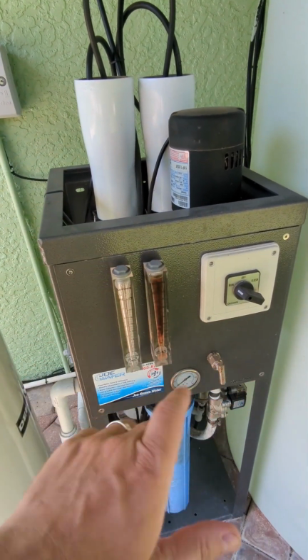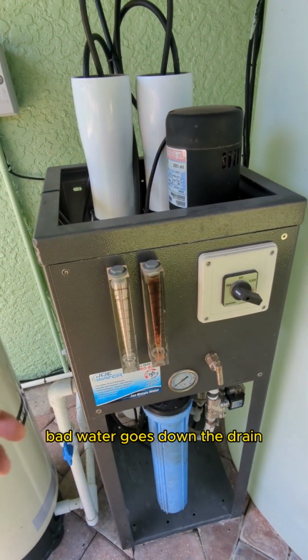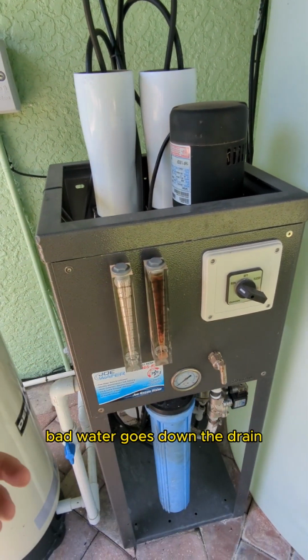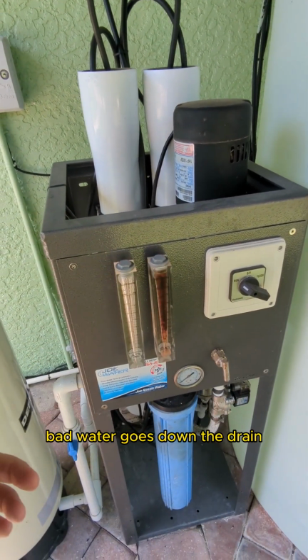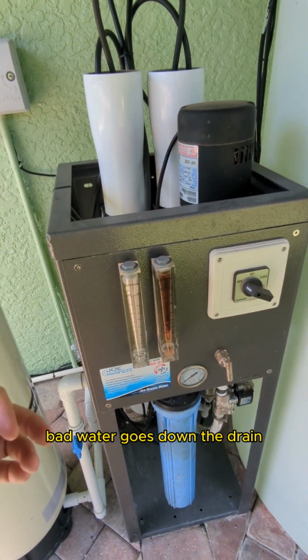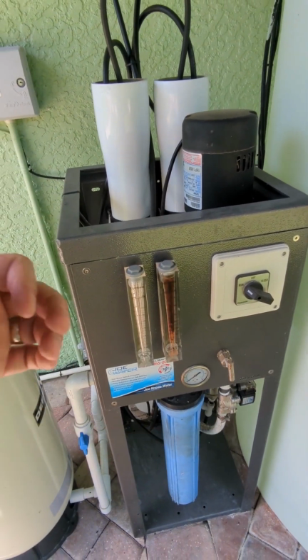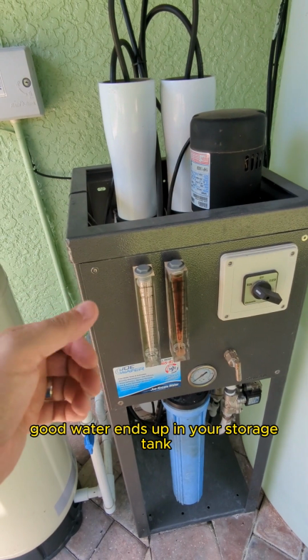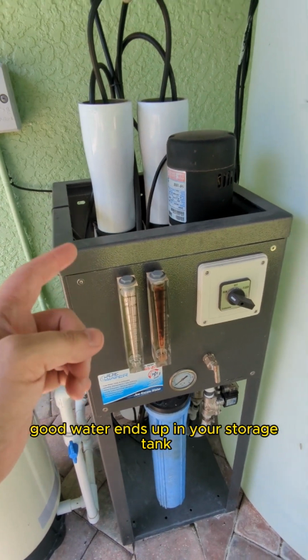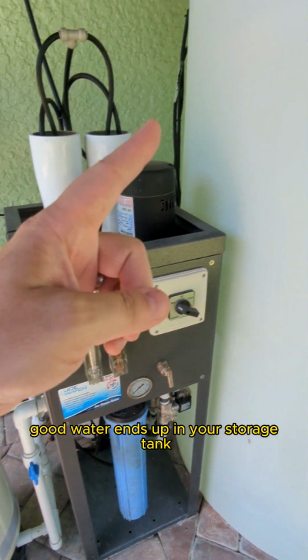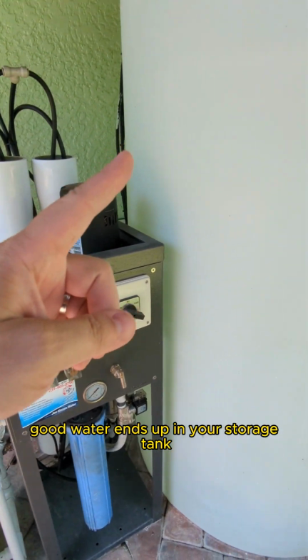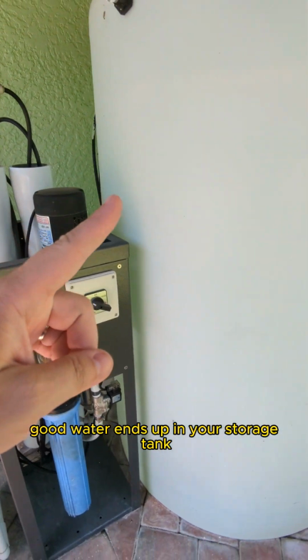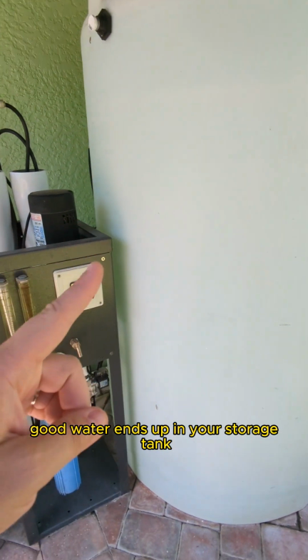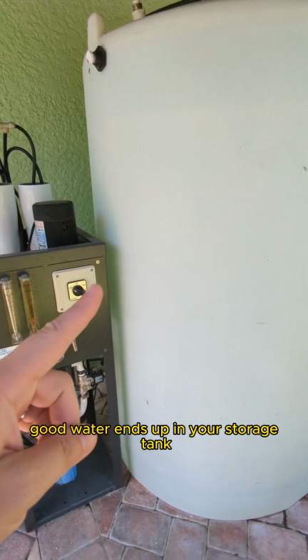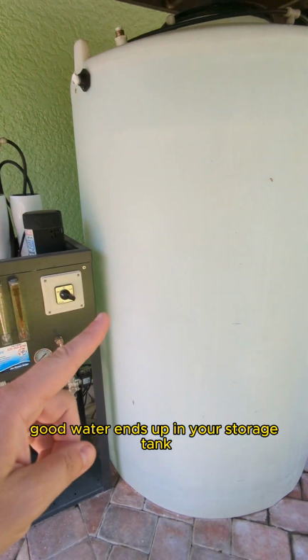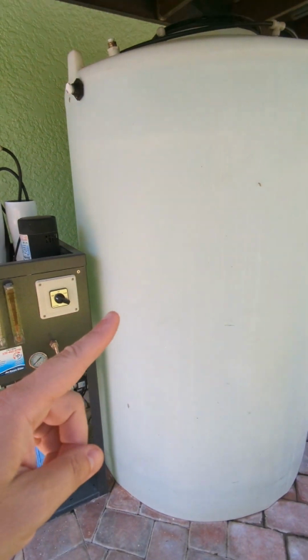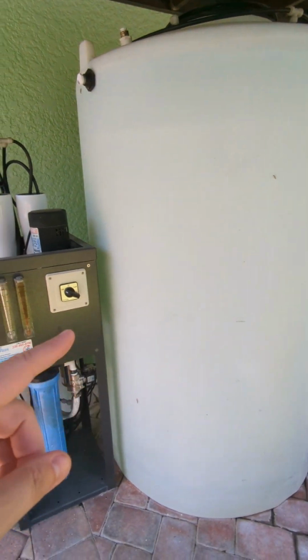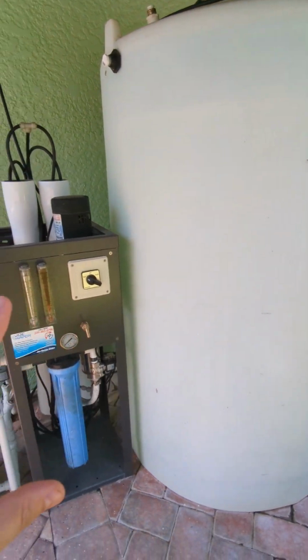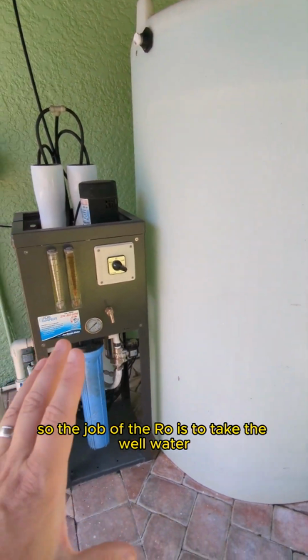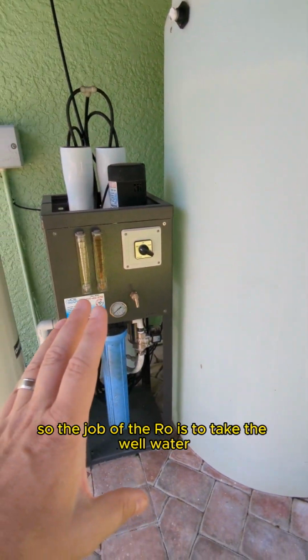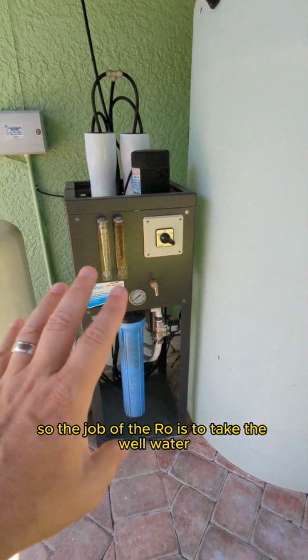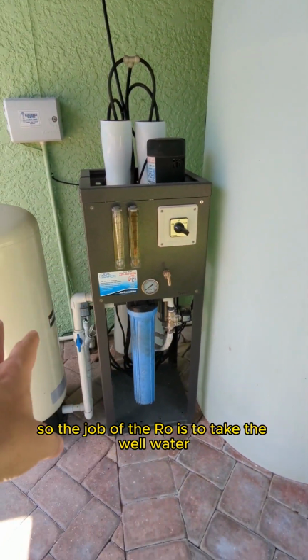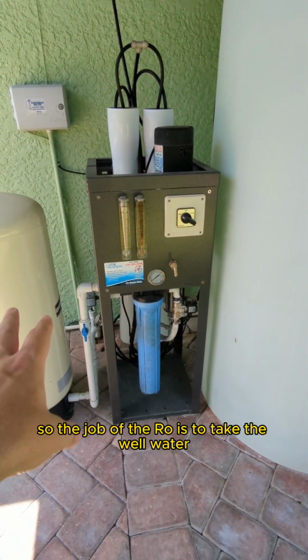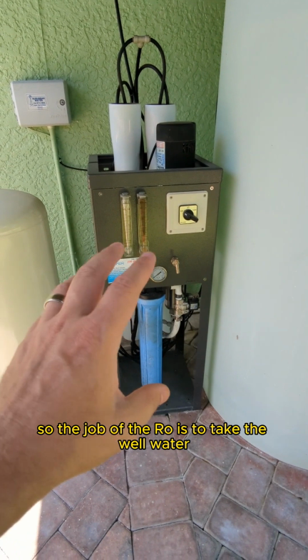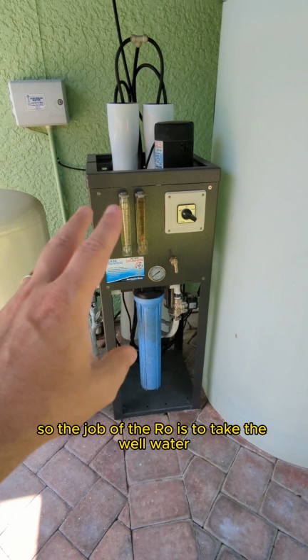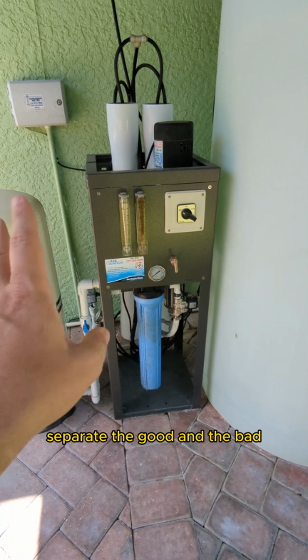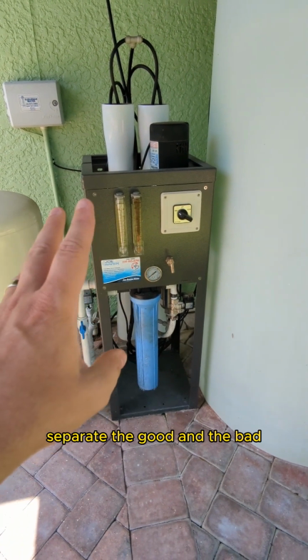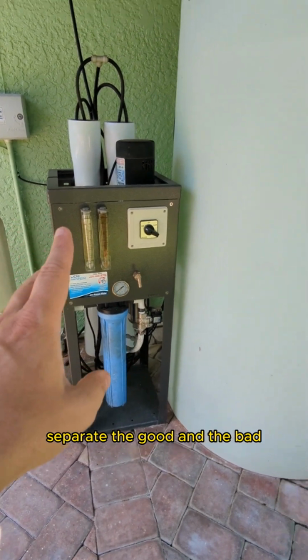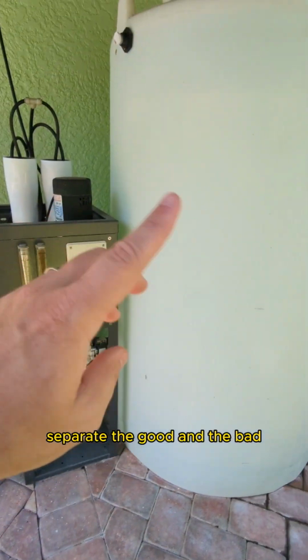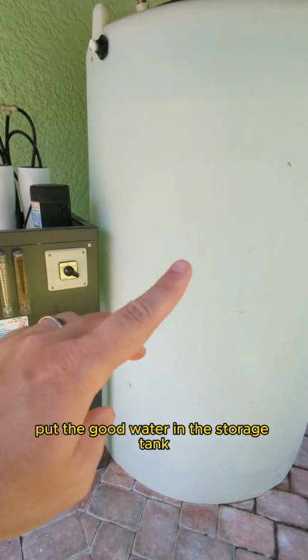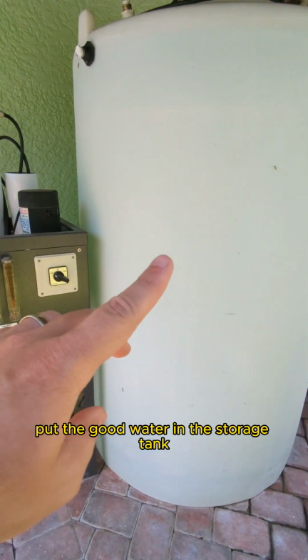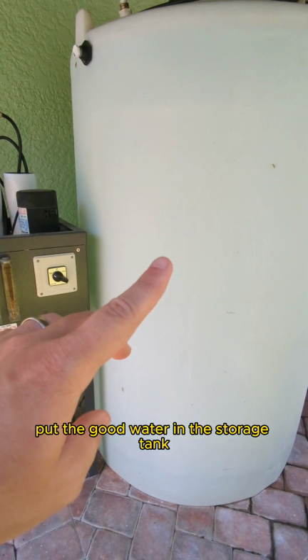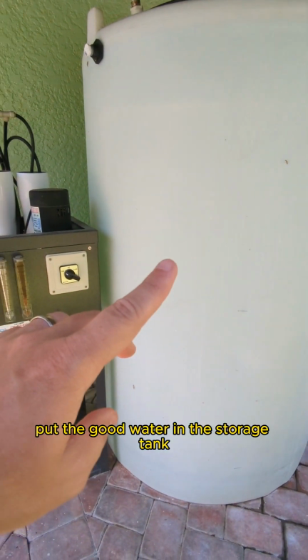Bad water goes down the drain, good water ends up in your storage tank. The job of the RO is to take the well water, separate the good and the bad, and put the good water in the storage tank.